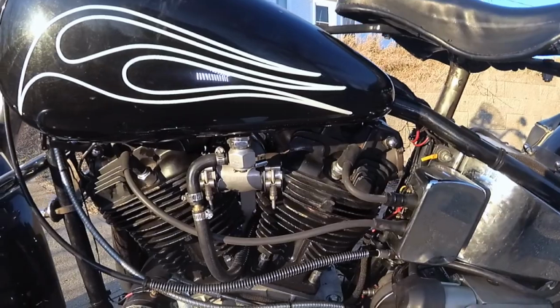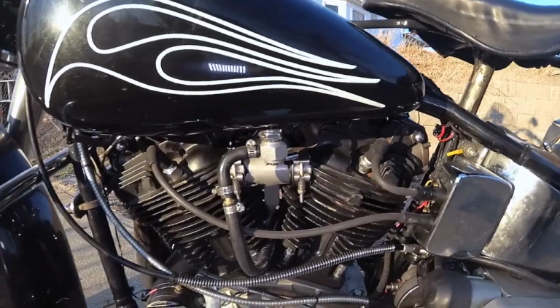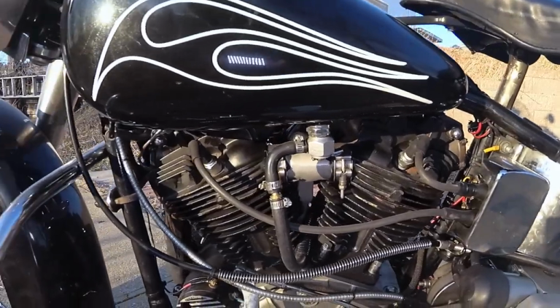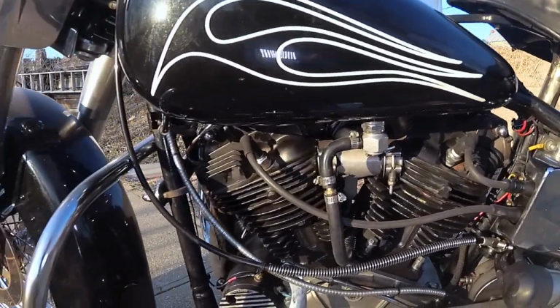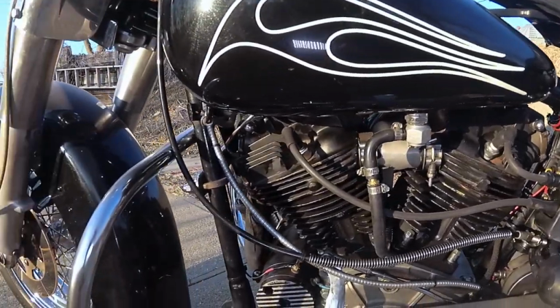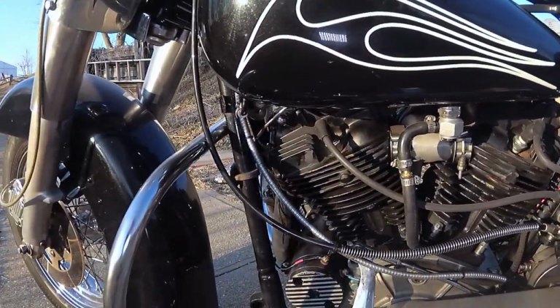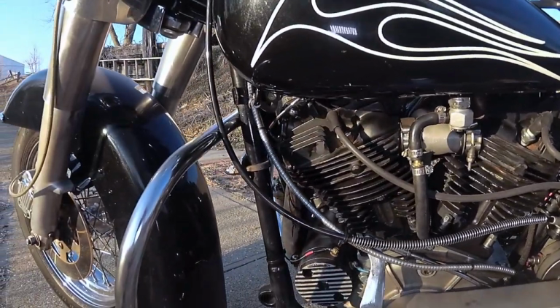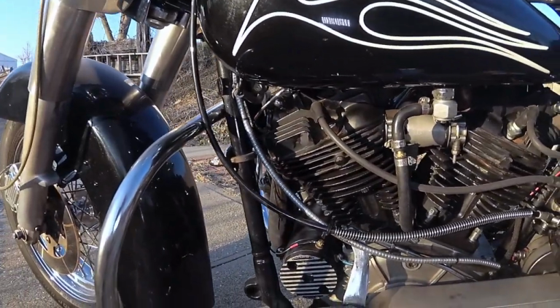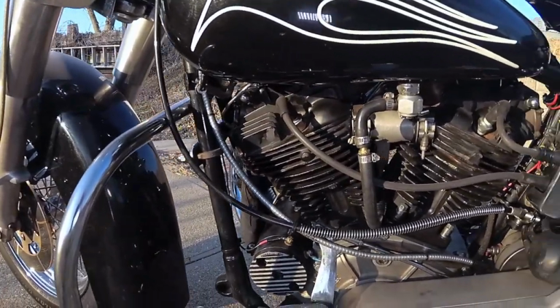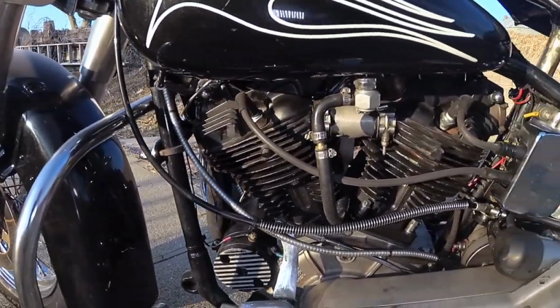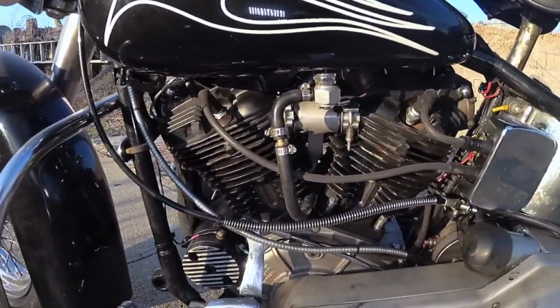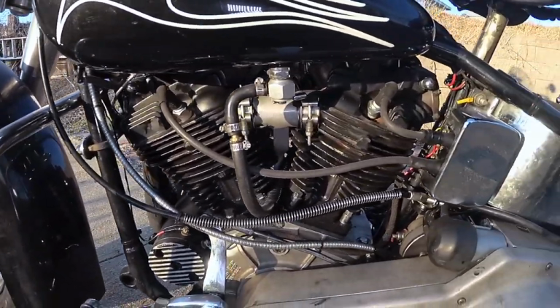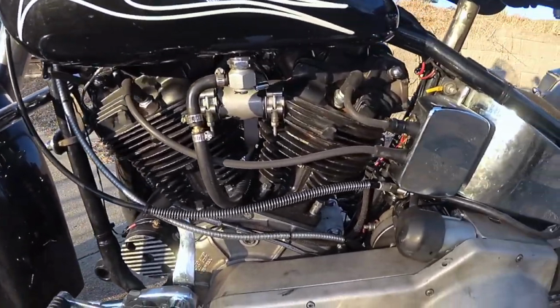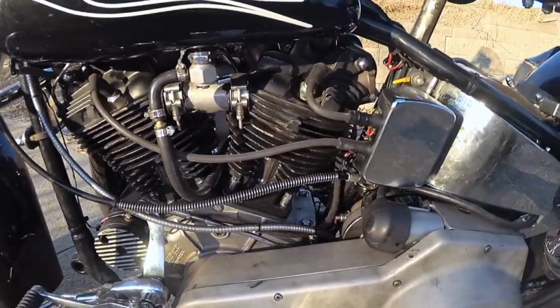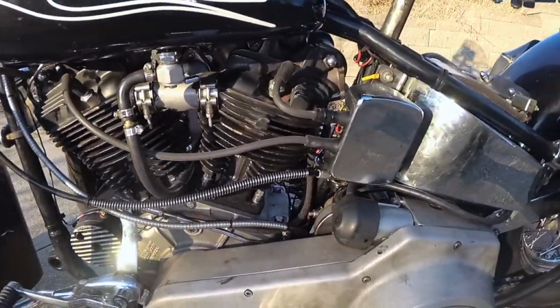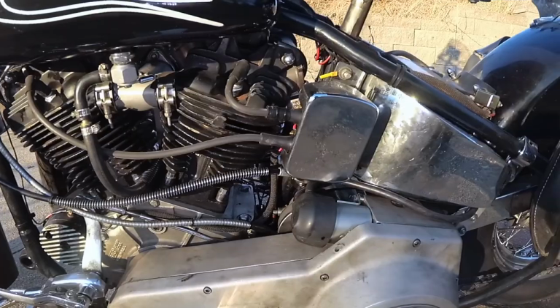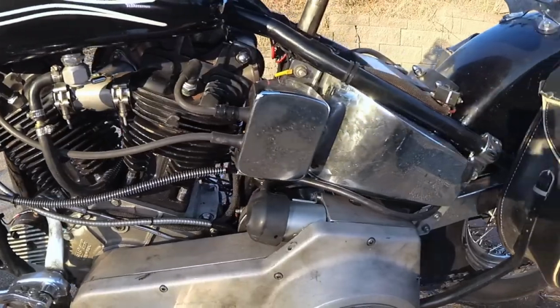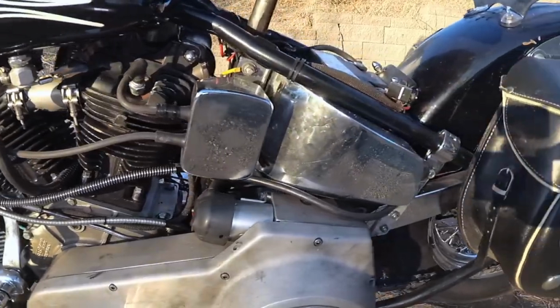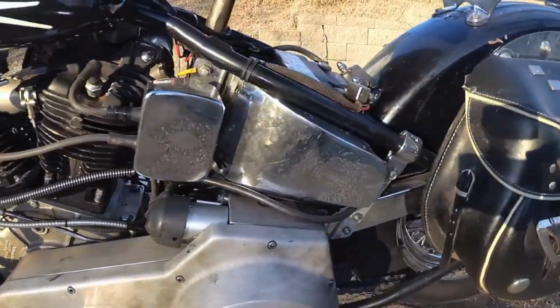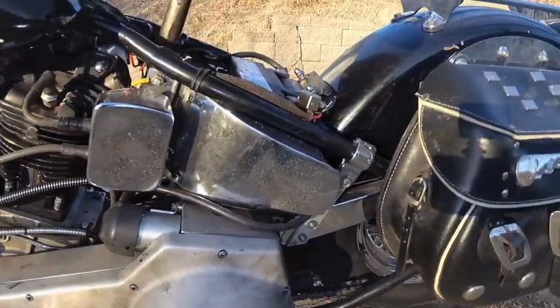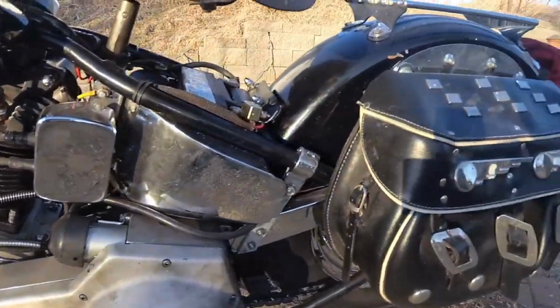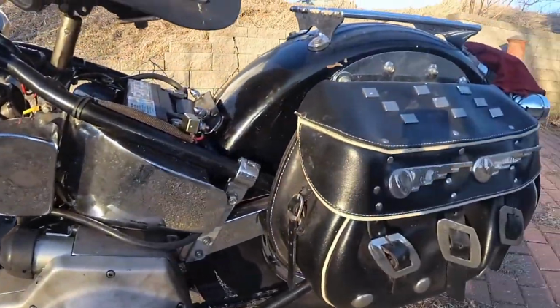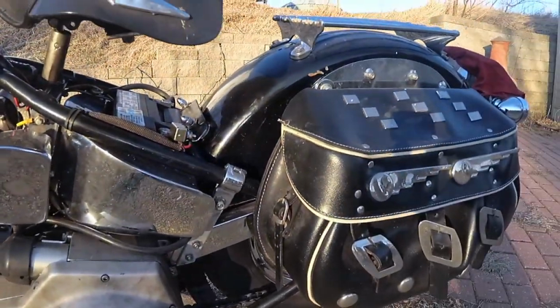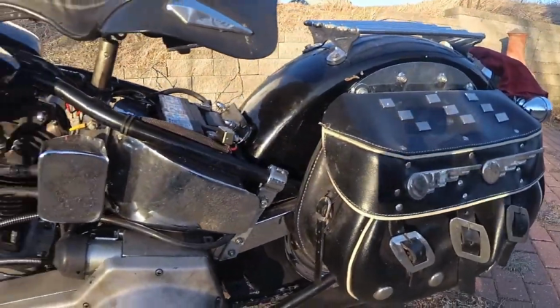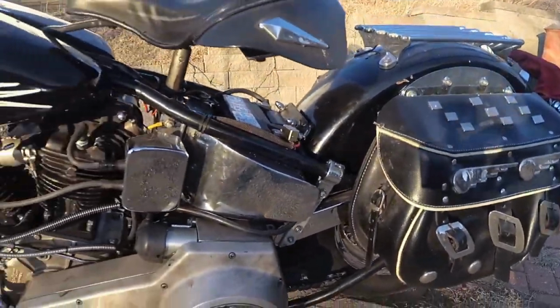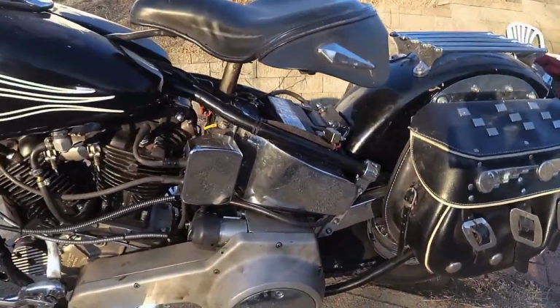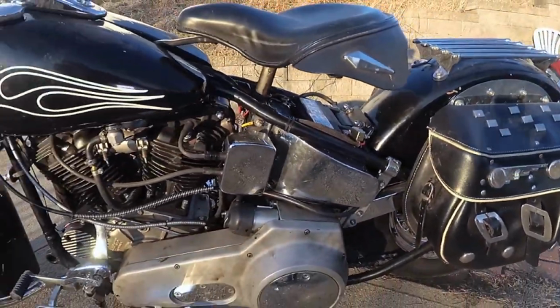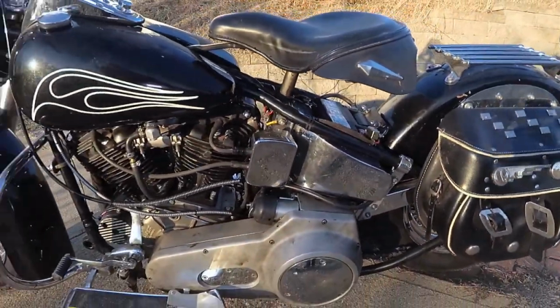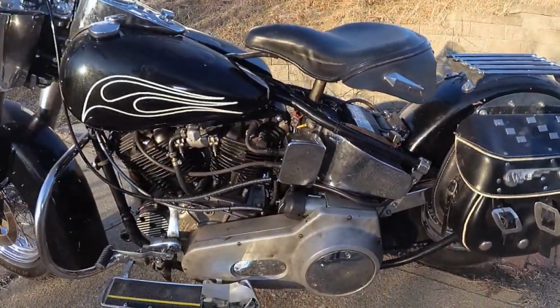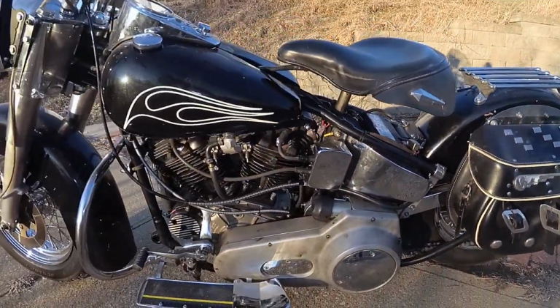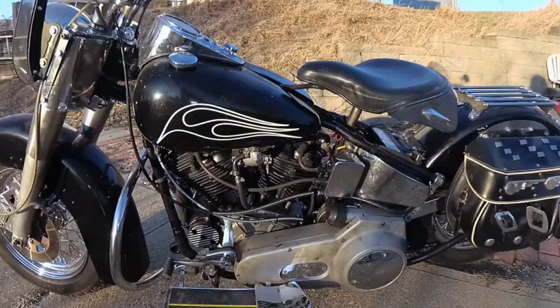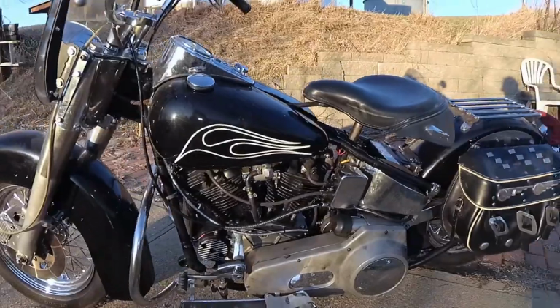Shifts are smooth, positive, and strong. All this brawn, duty, and might is stopped with GMA disc brakes front and rear.